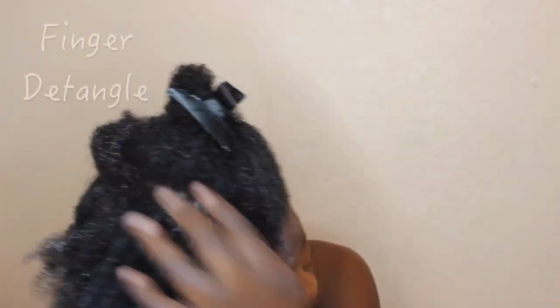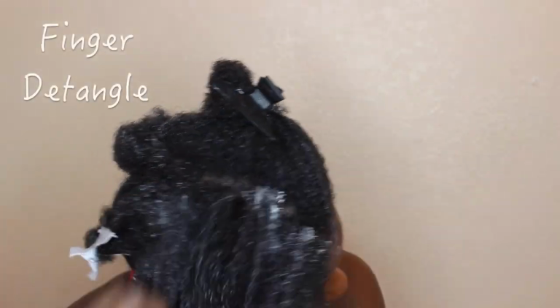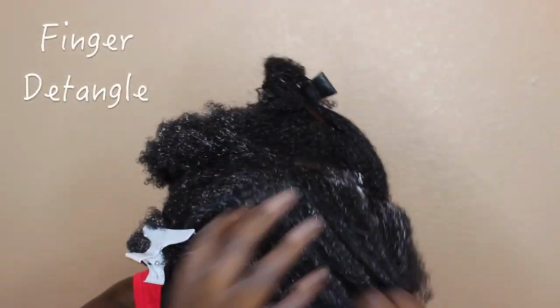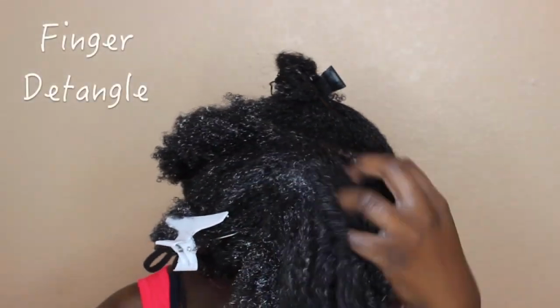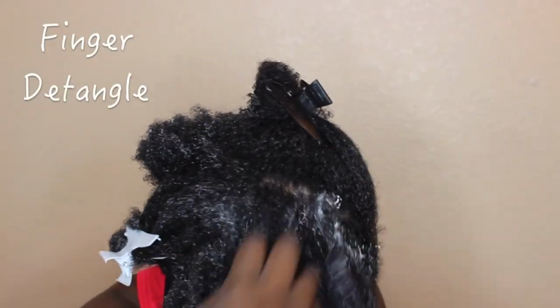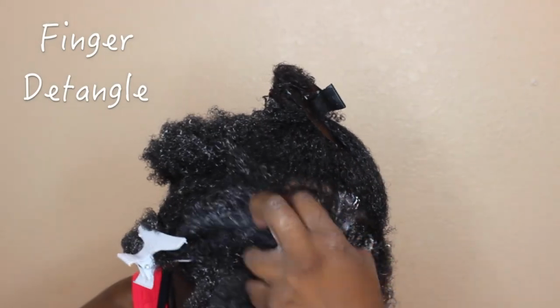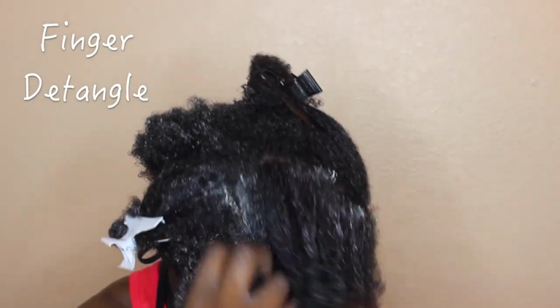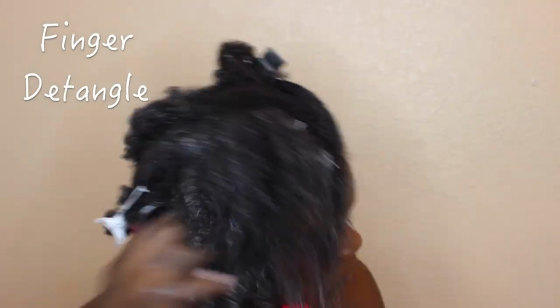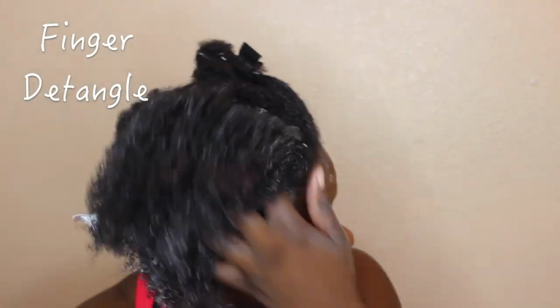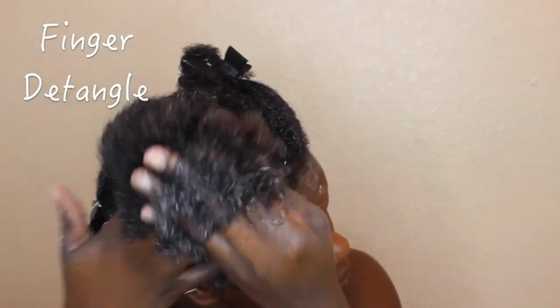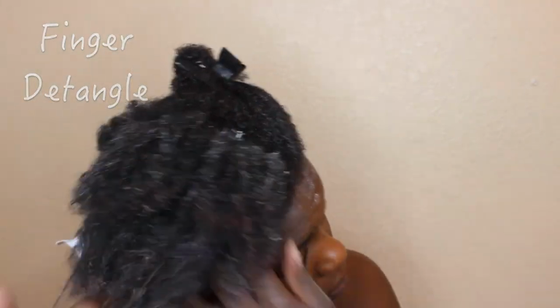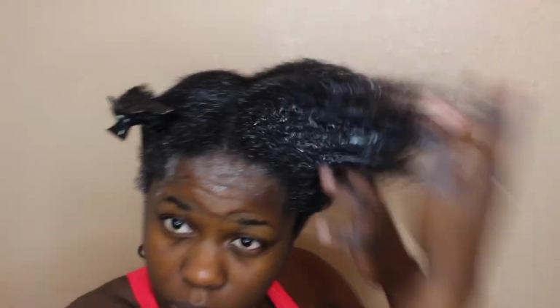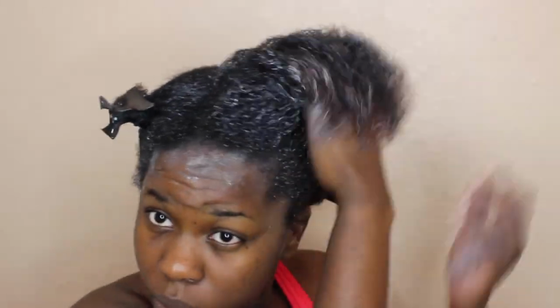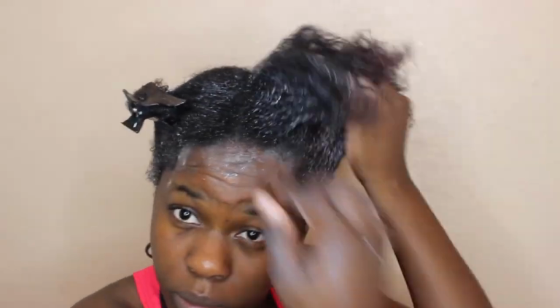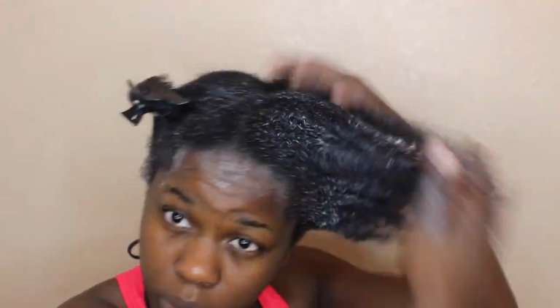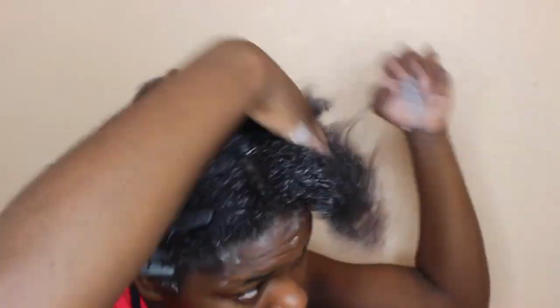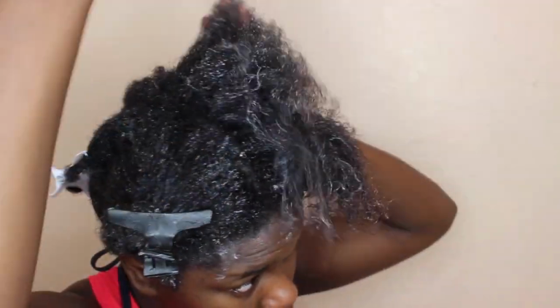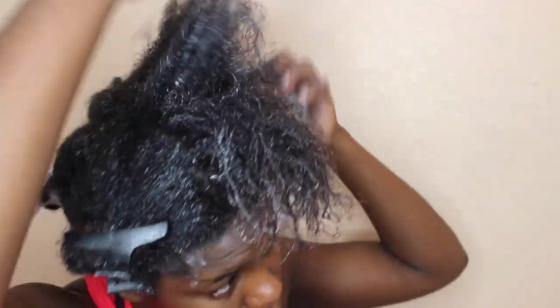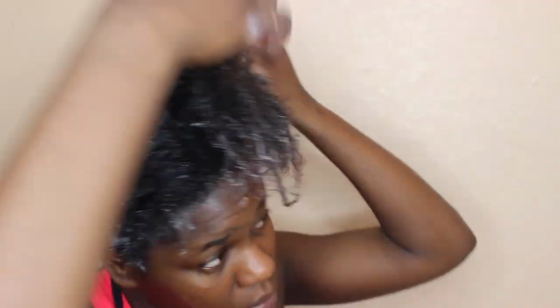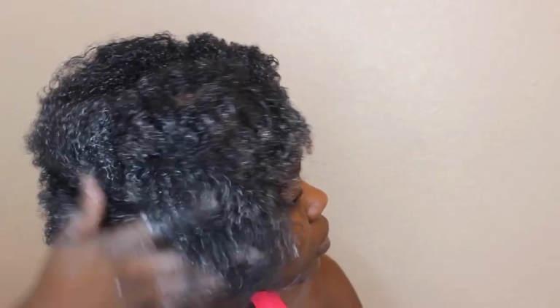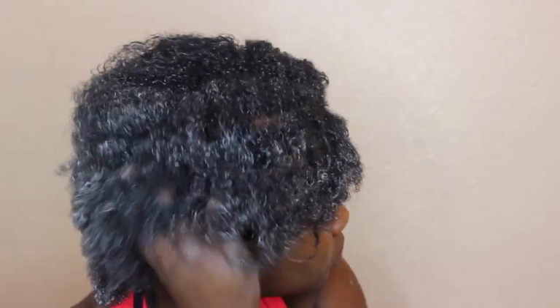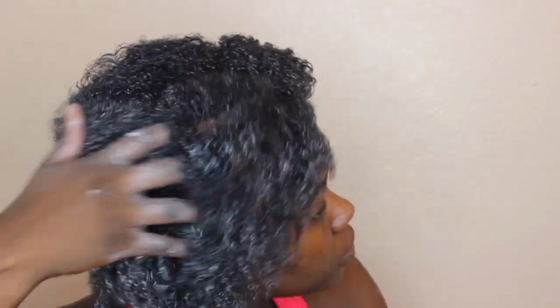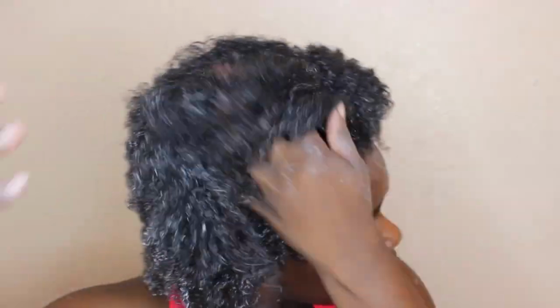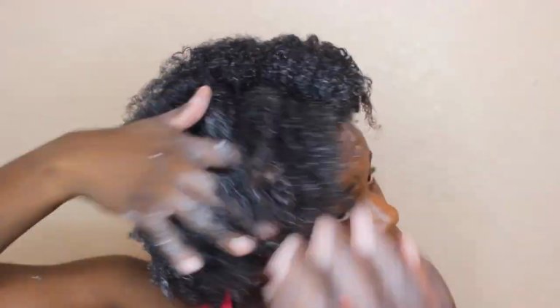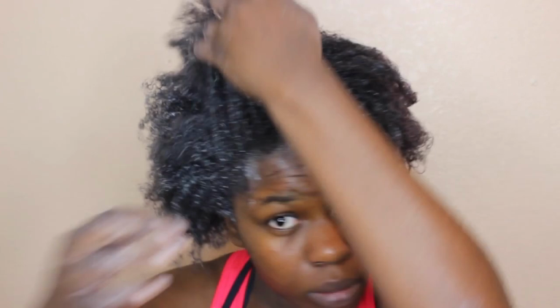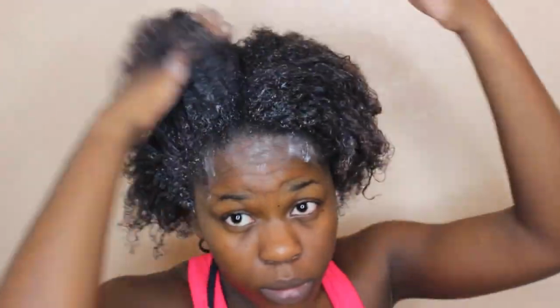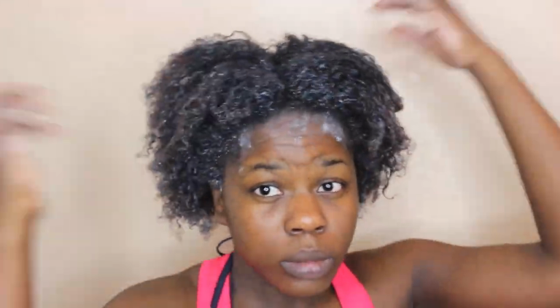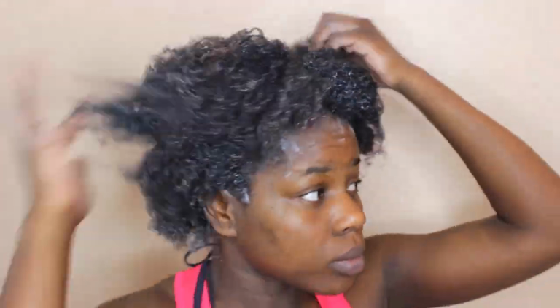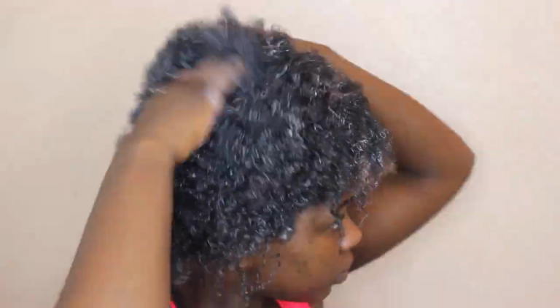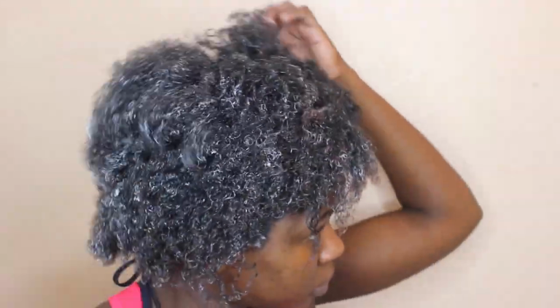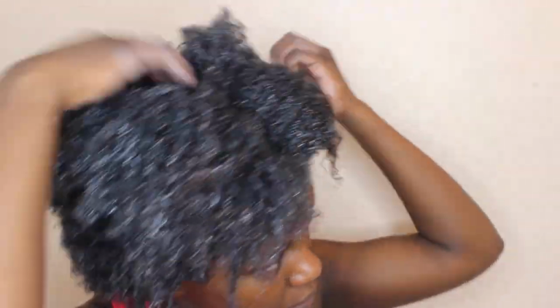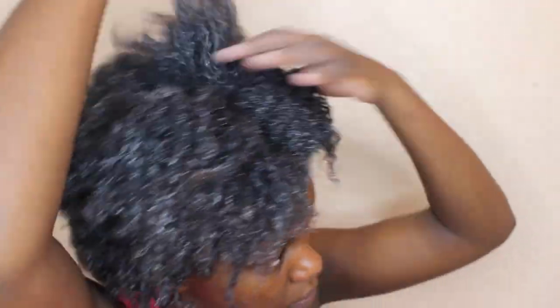After I'm done putting conditioner on all the sections, I go through and finger detangle my whole head. This is just really easy for me once the conditioner is on there.